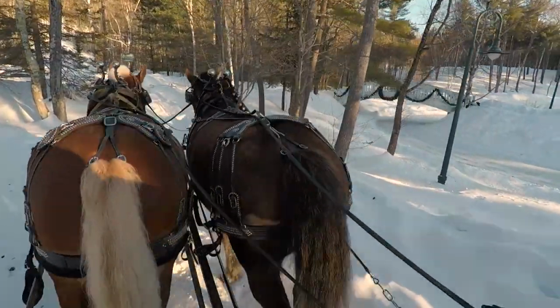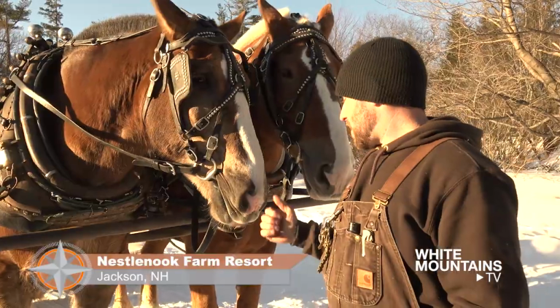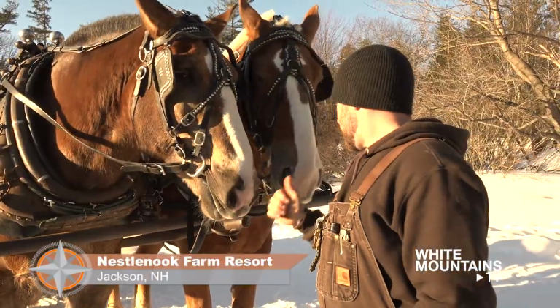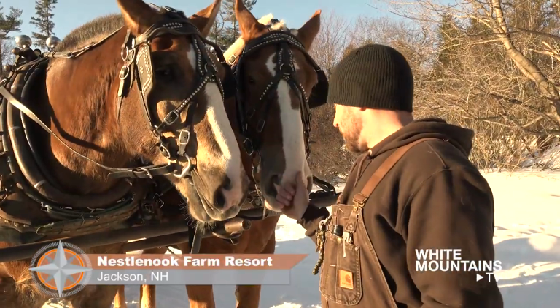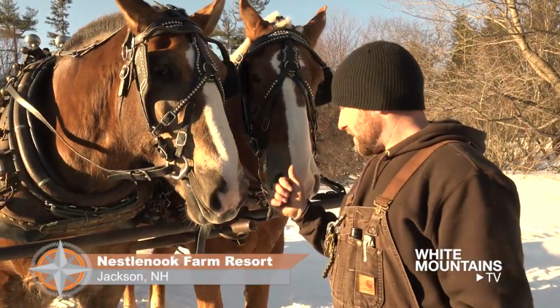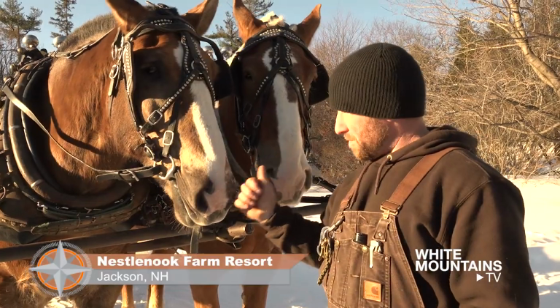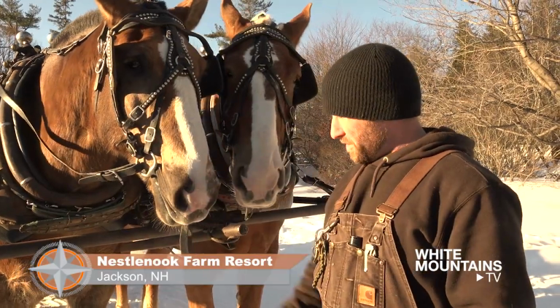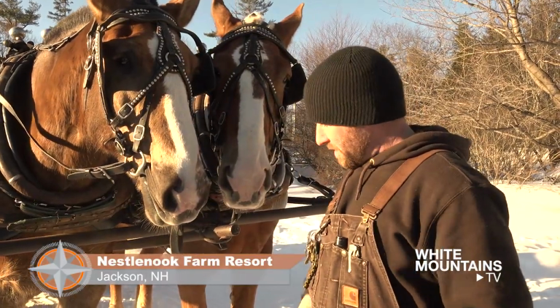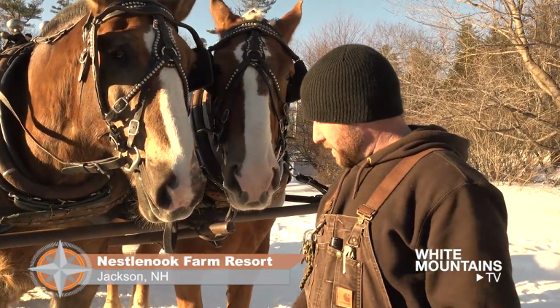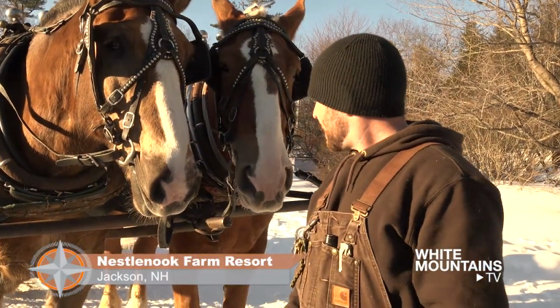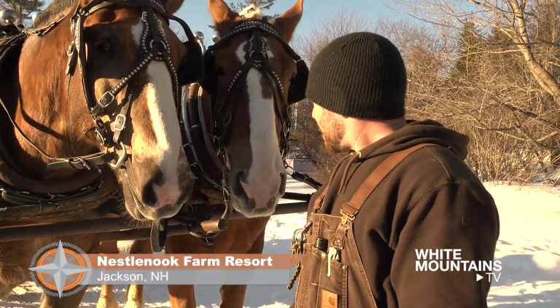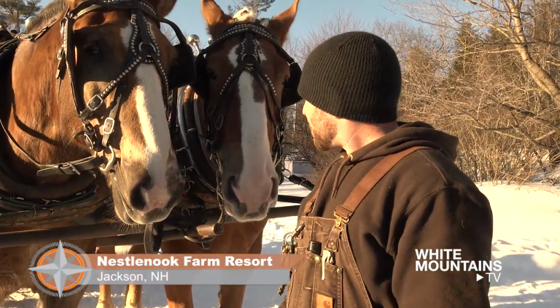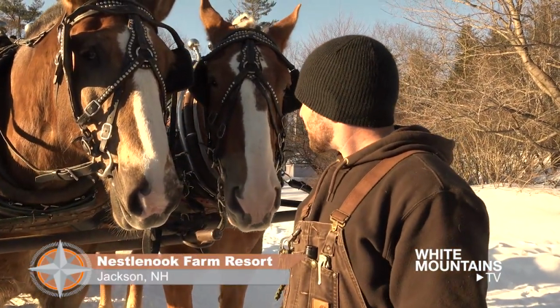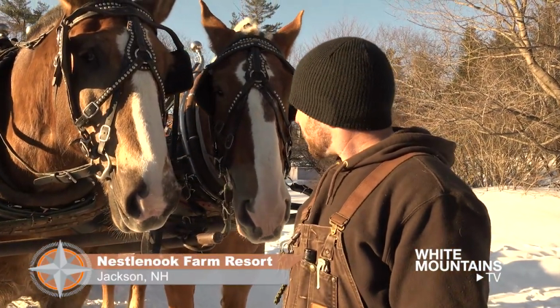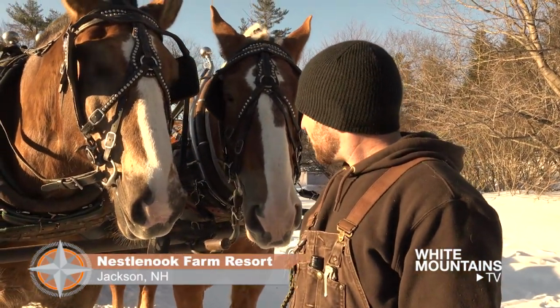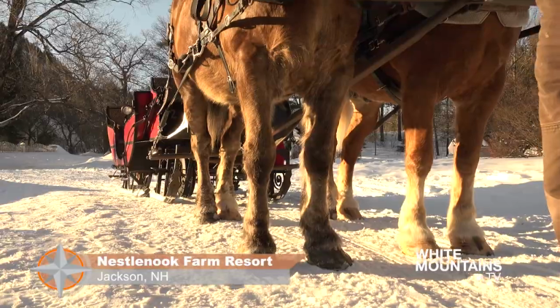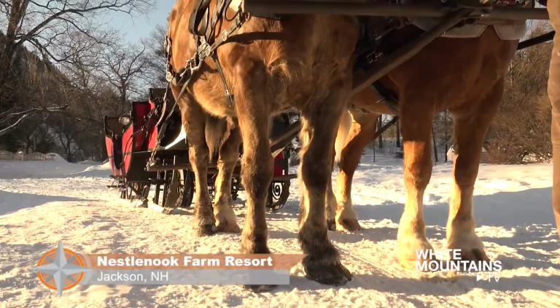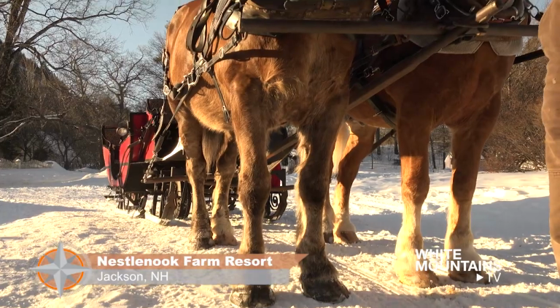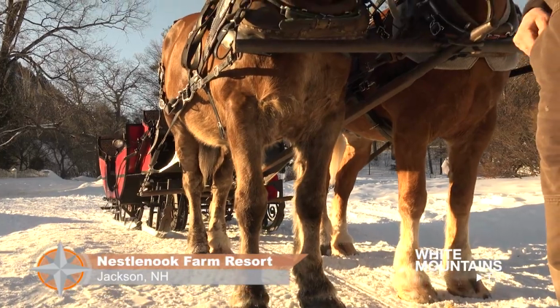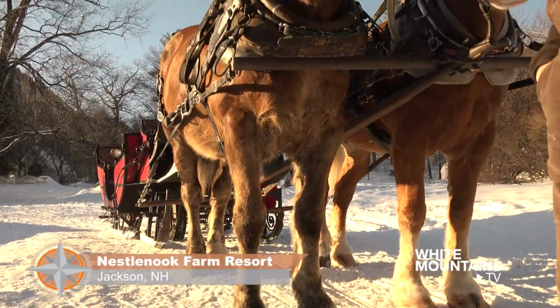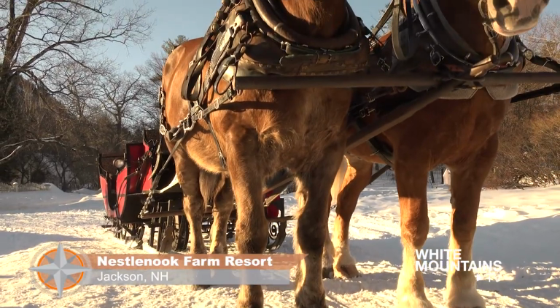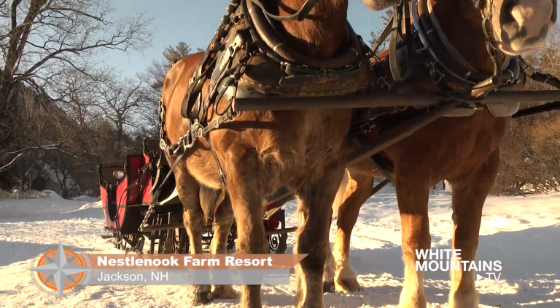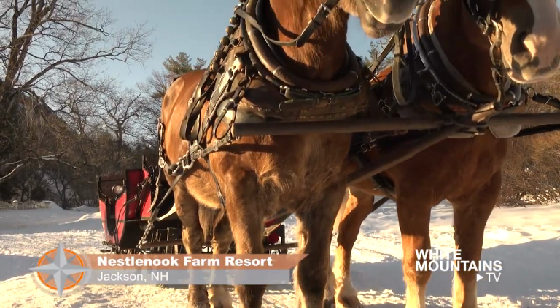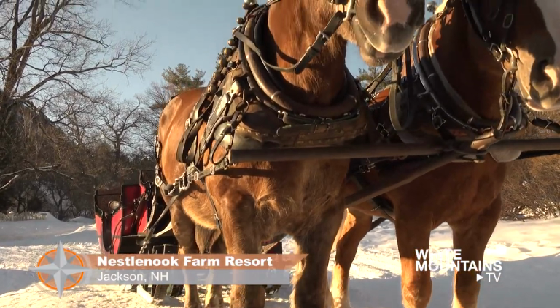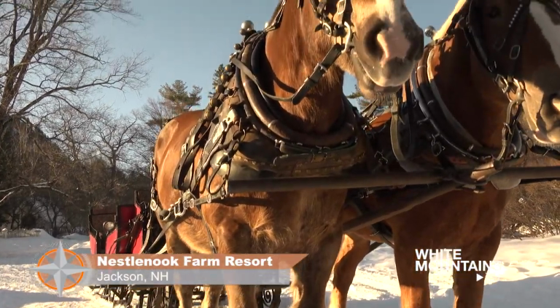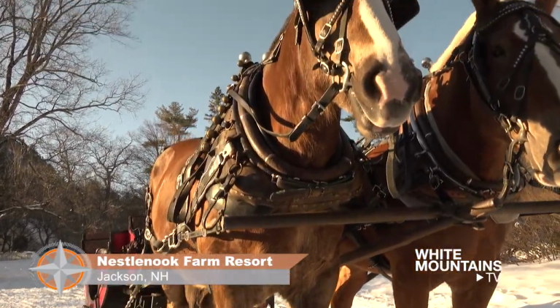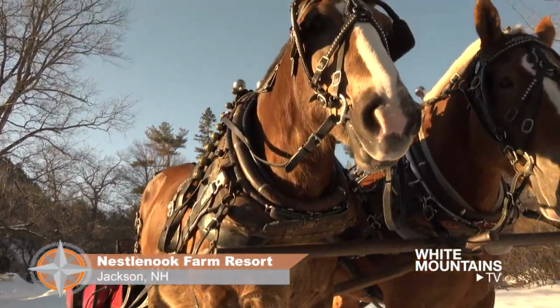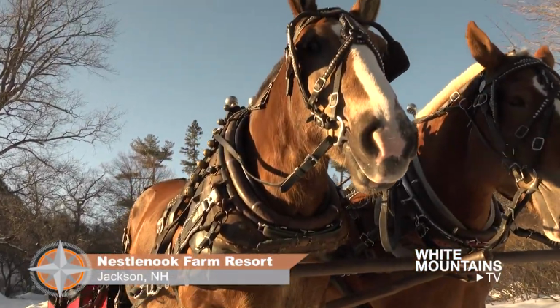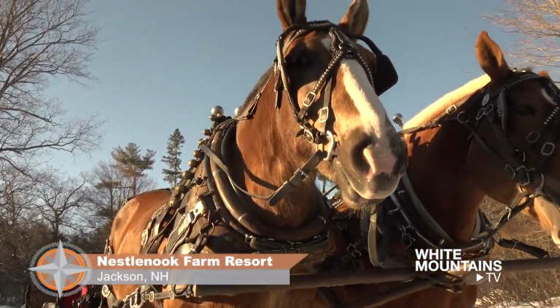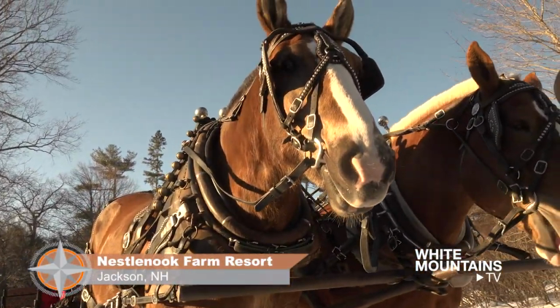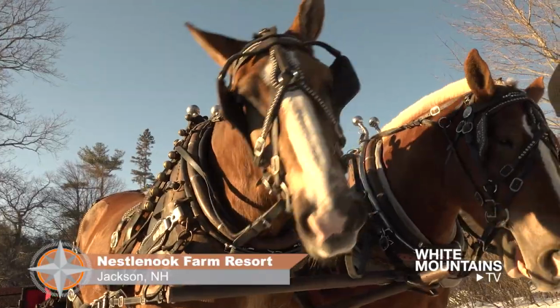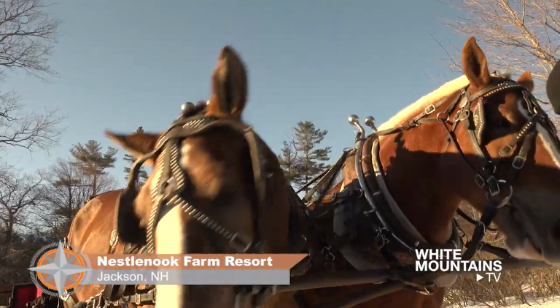This is Chocolate and this is Lincoln. They are both Belgian draft horses. Chocolate is now, I believe, 11 years old. Lincoln is 8, so that's relatively young for horses. And they're both well over 2,200 pounds each, so they make very light work of this stuff here.